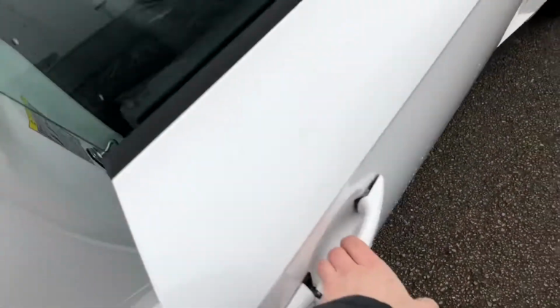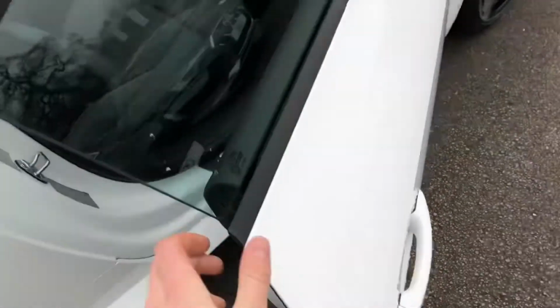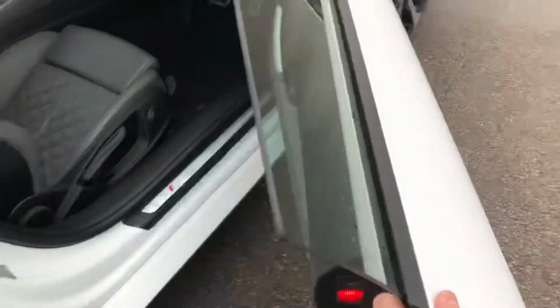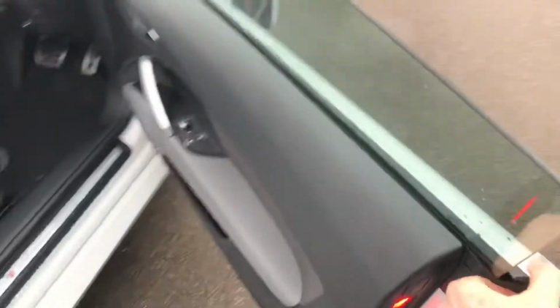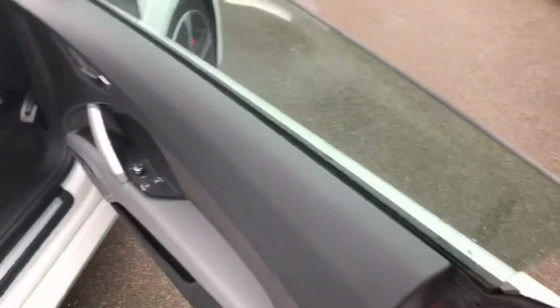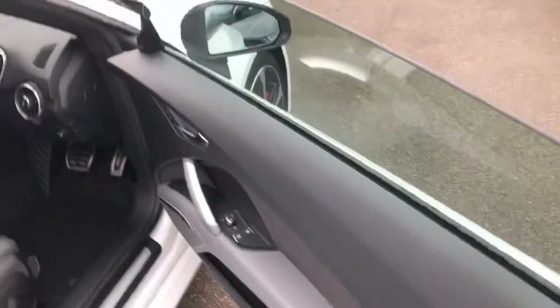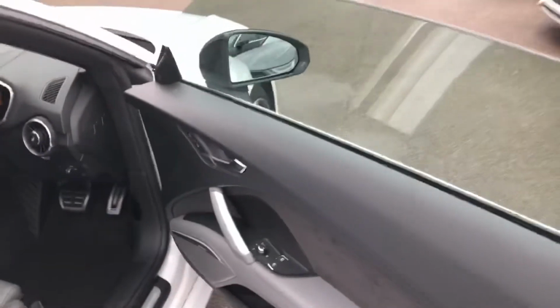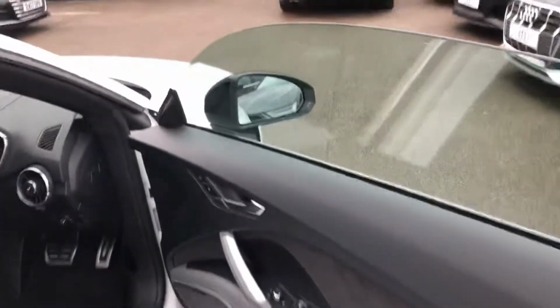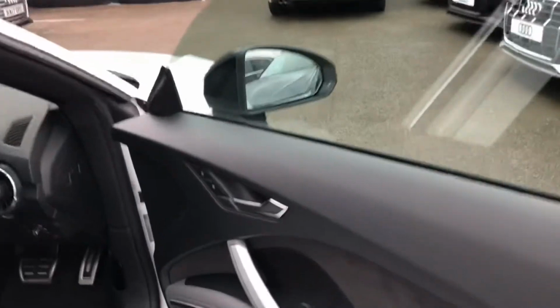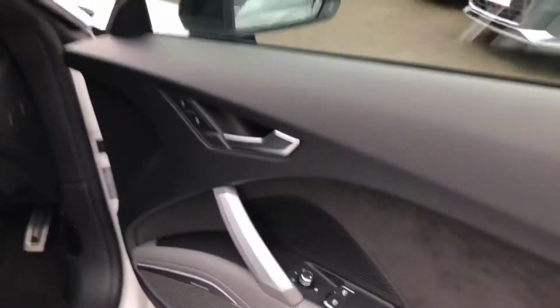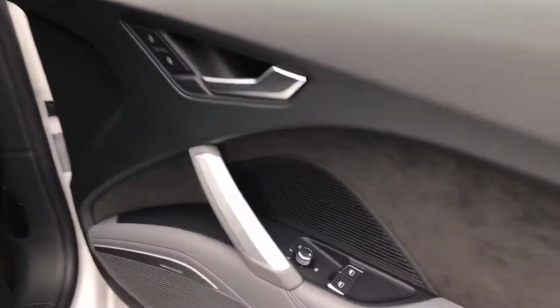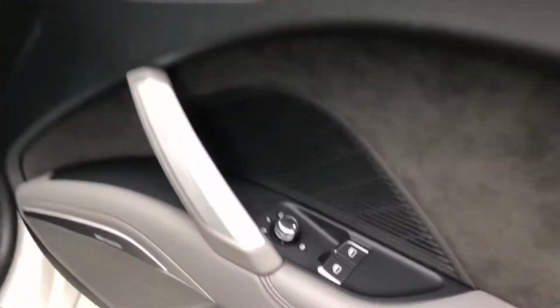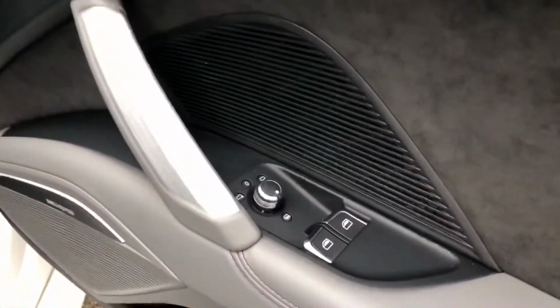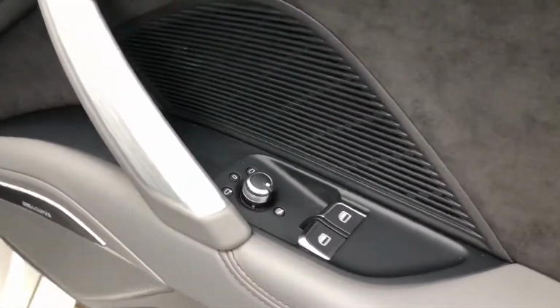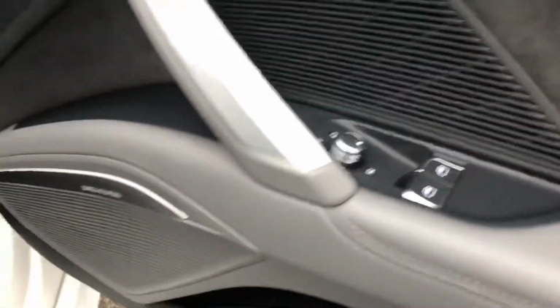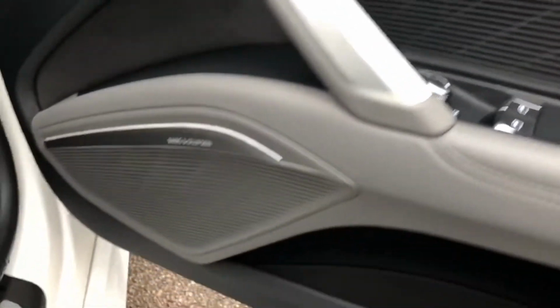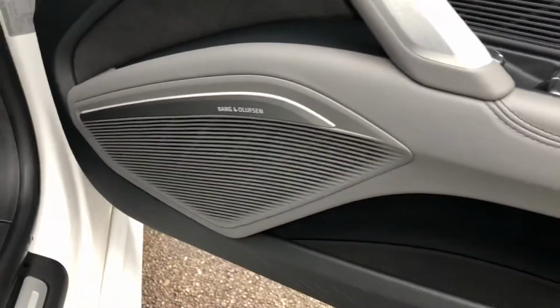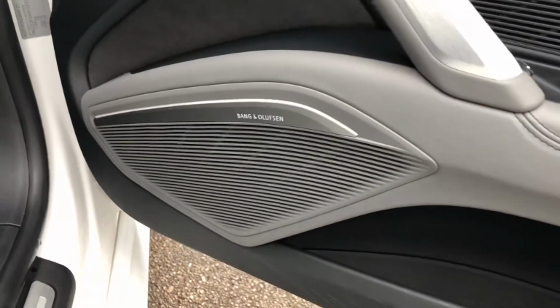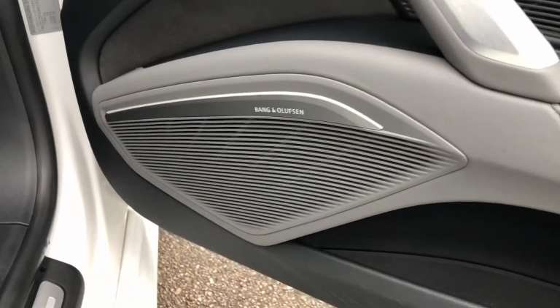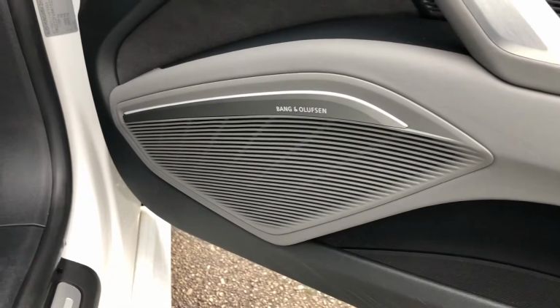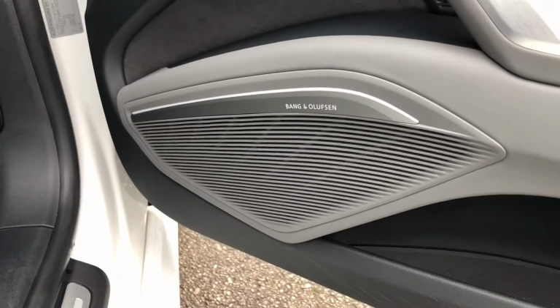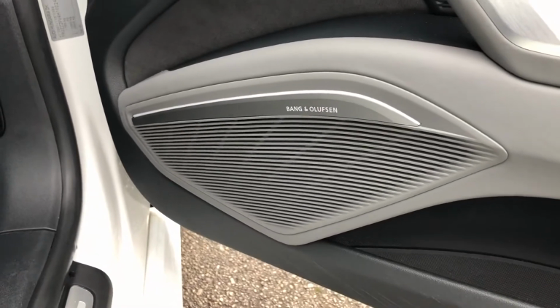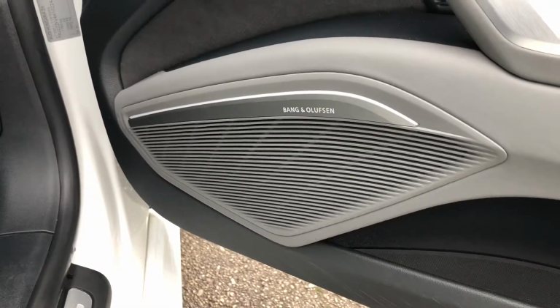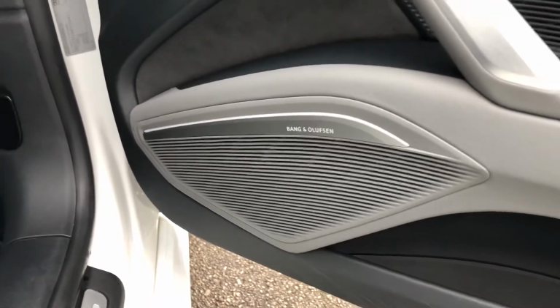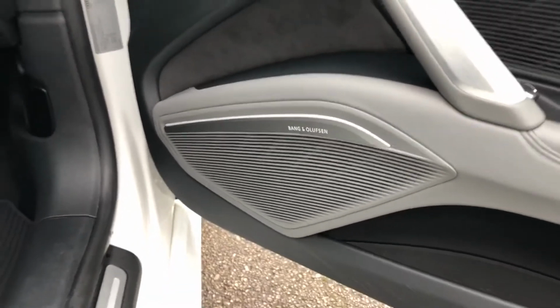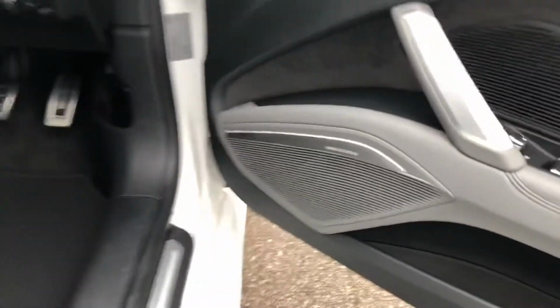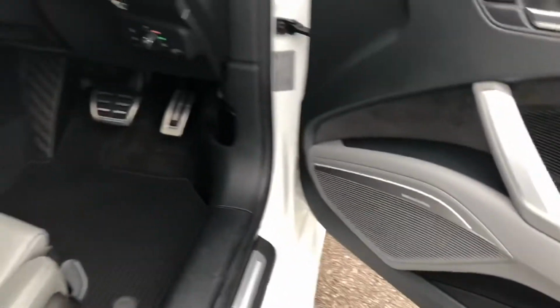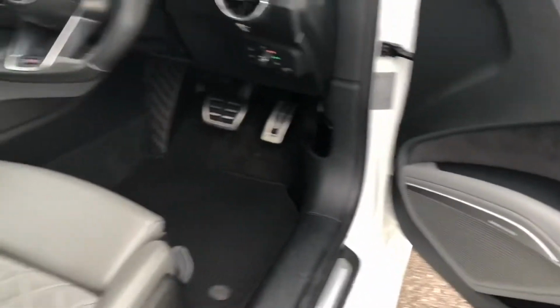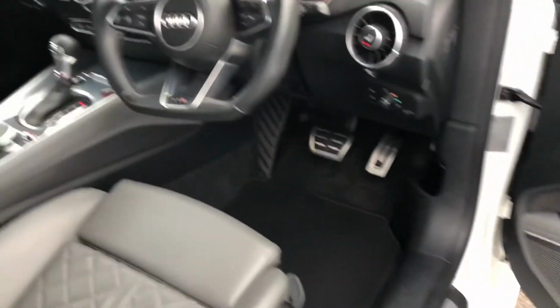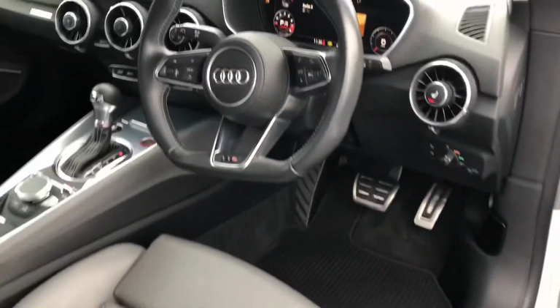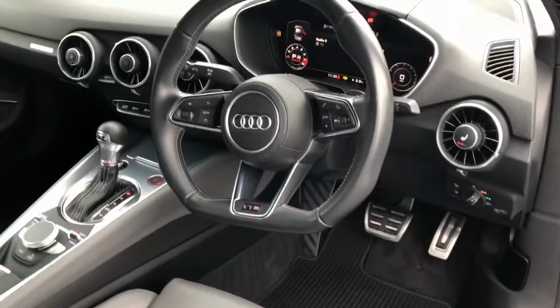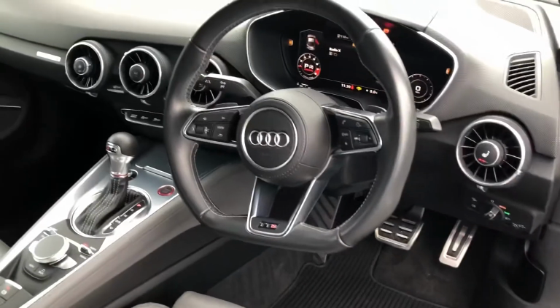As we move on around to the front of the vehicle and the driver's side, you can see here we have electronically adjustable wing mirrors. There is also a Bang & Olufsen sound system with 12 speakers around the vehicle for maximum sound quality and entertainment.